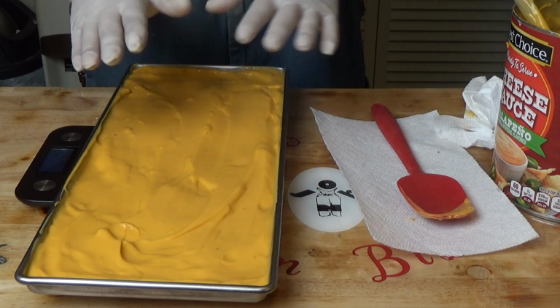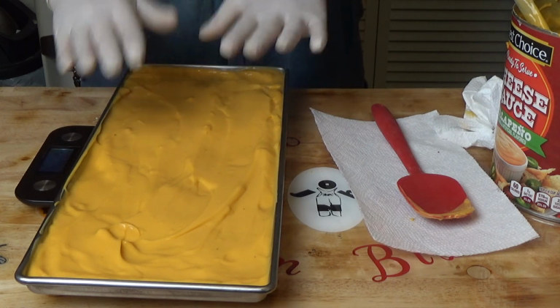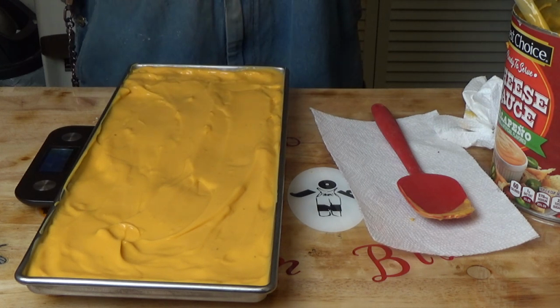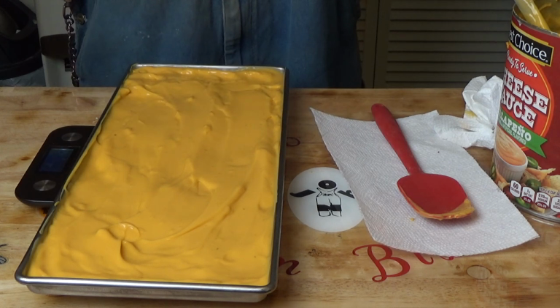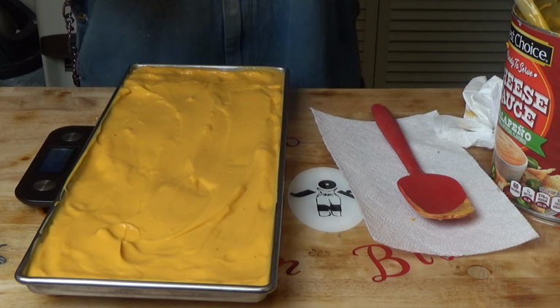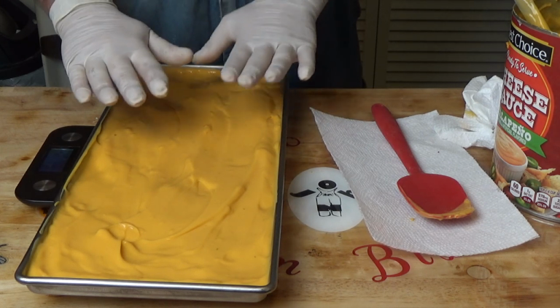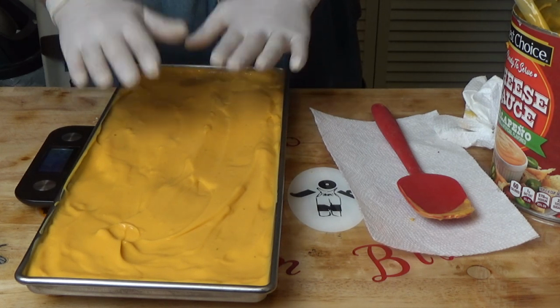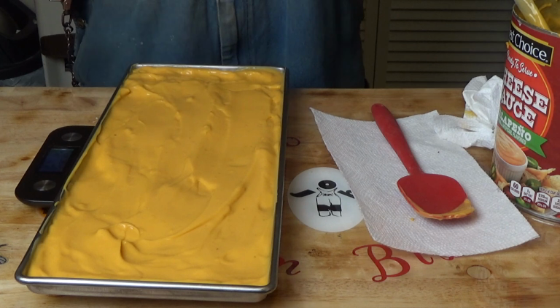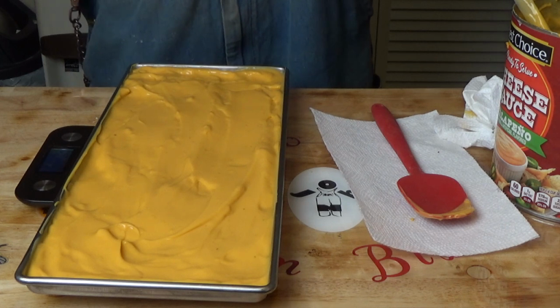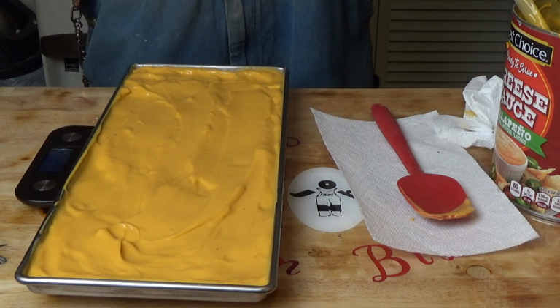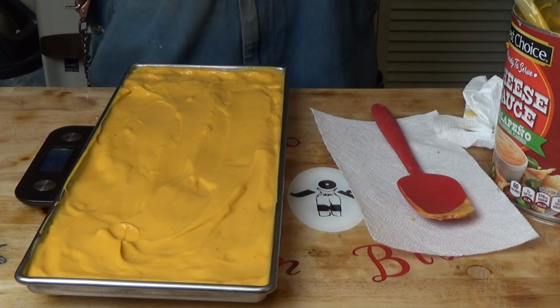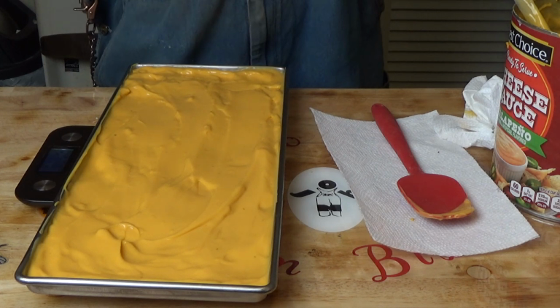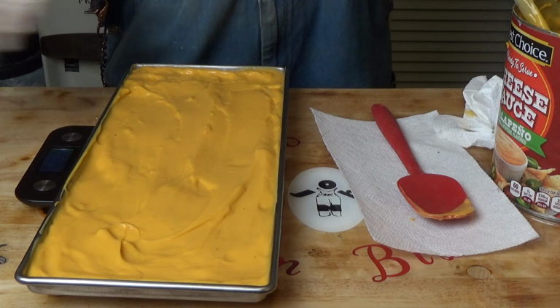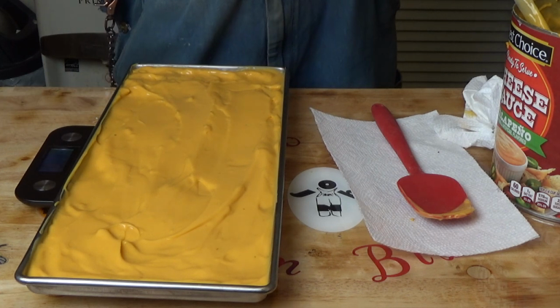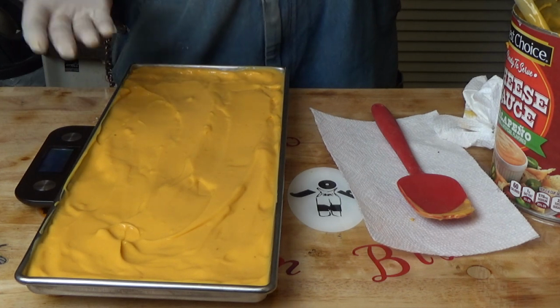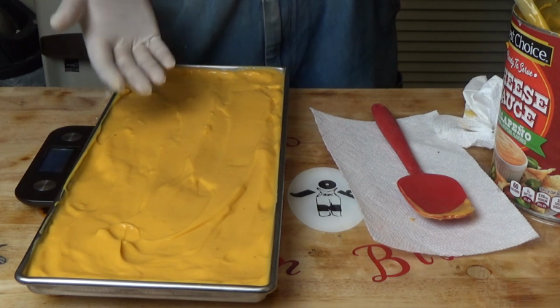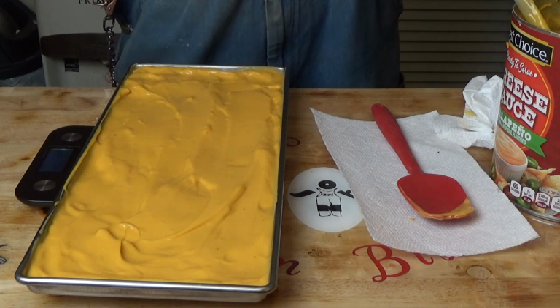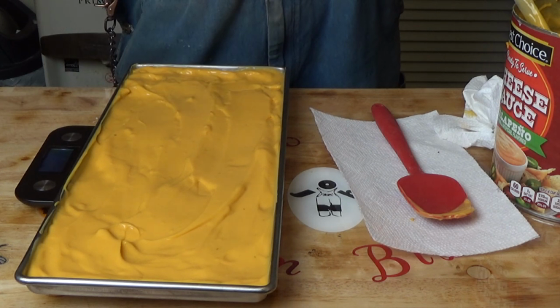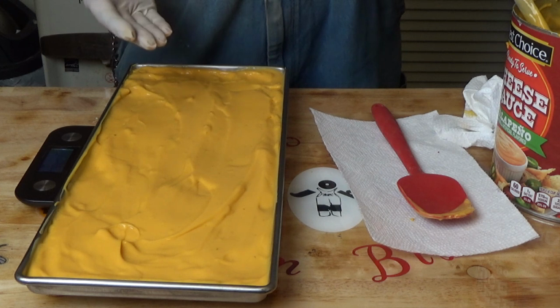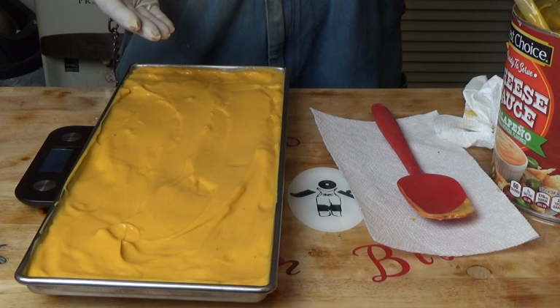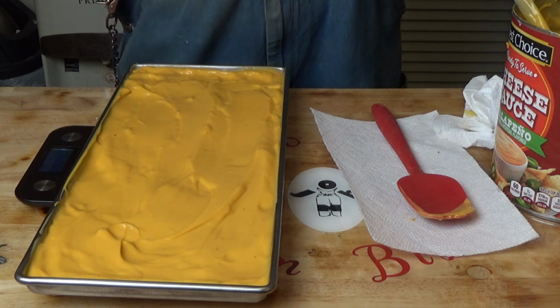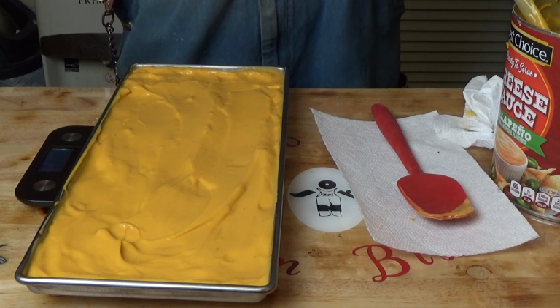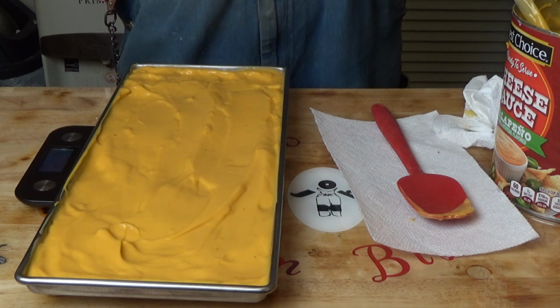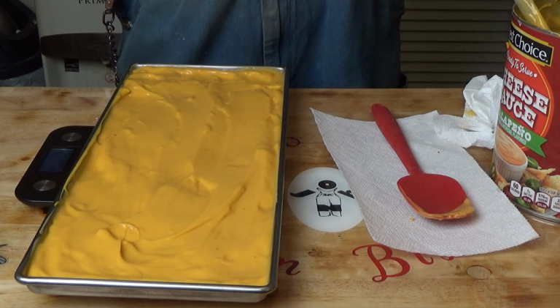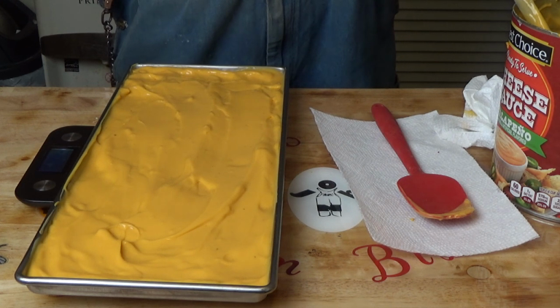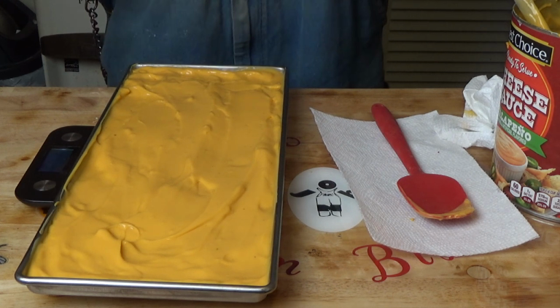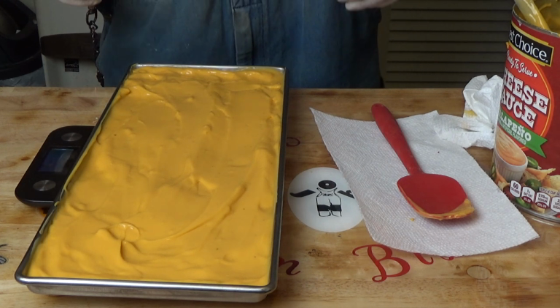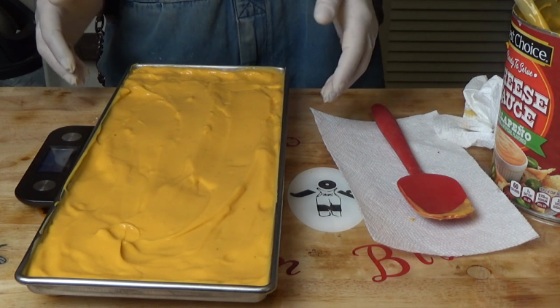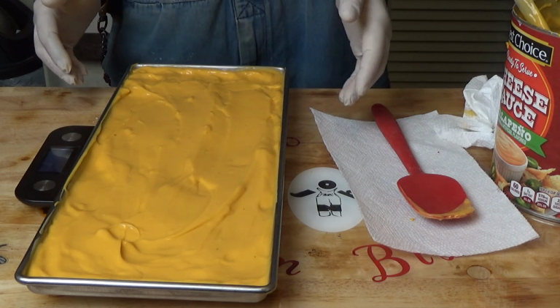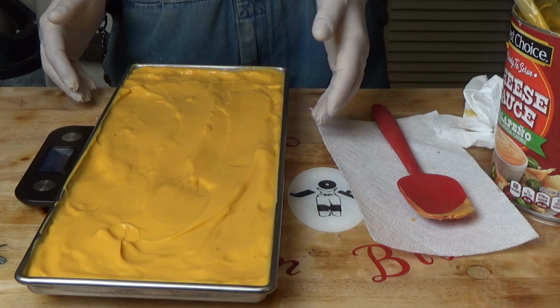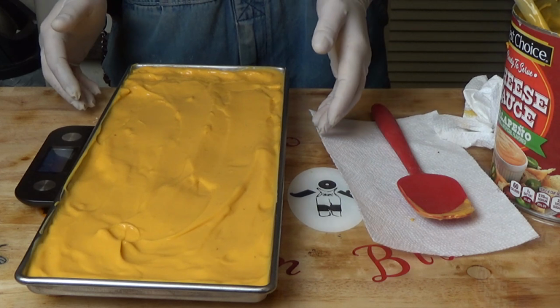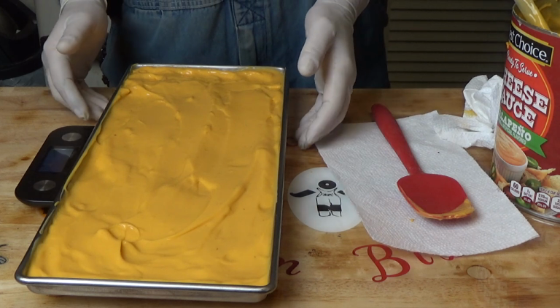Let me get this all packaged up. Next time you see this, we'll get it frozen solid. I'm going to make three trays up, freeze them solid, and into the freeze dryer. Next time you see them, they'll be coming out of the freeze dryer. I'll see you then.